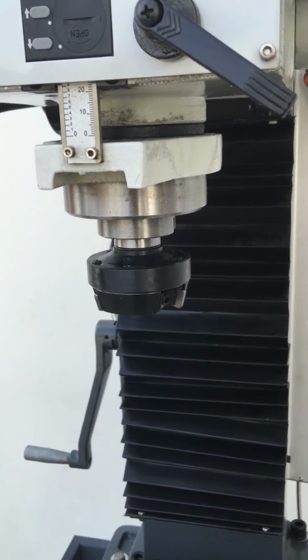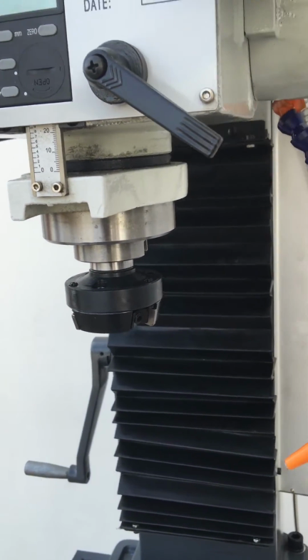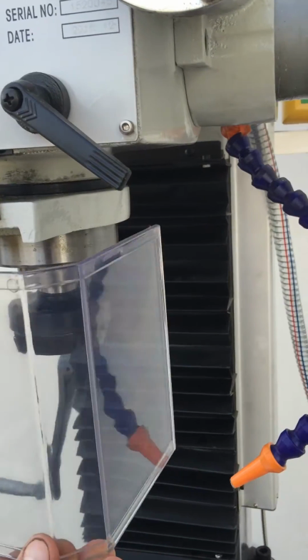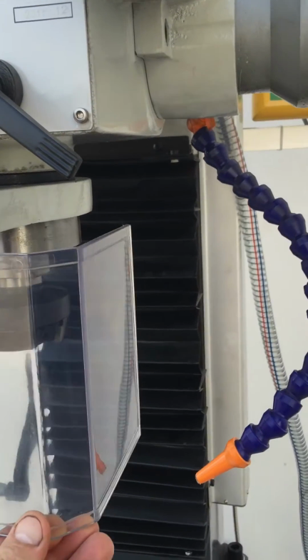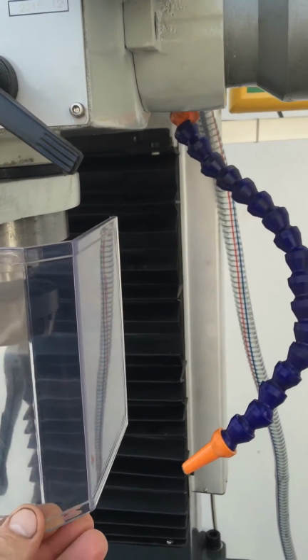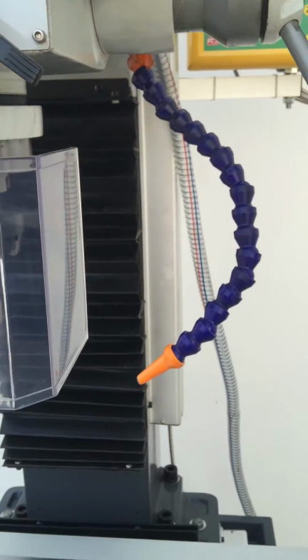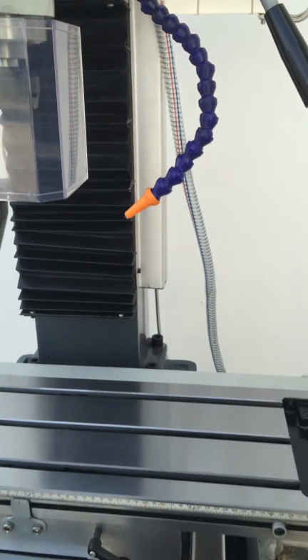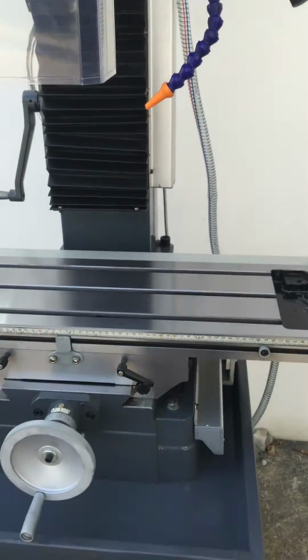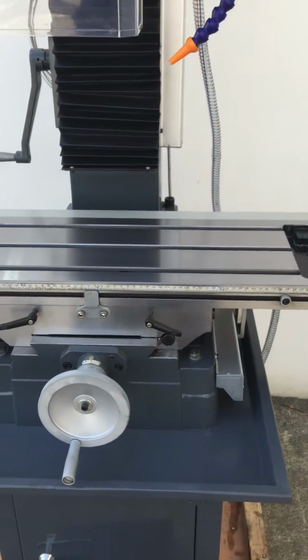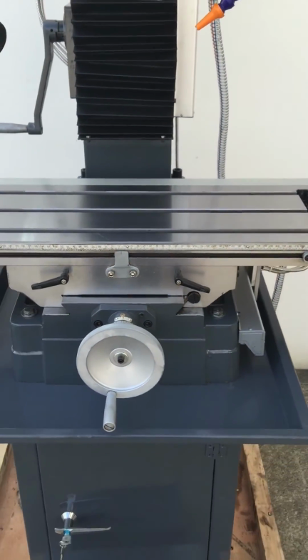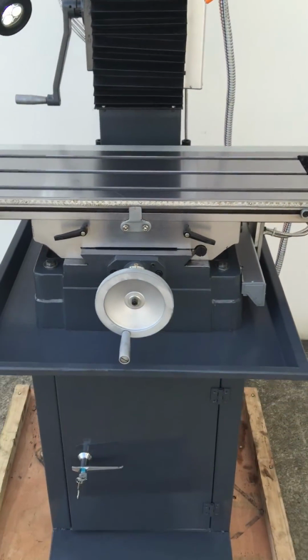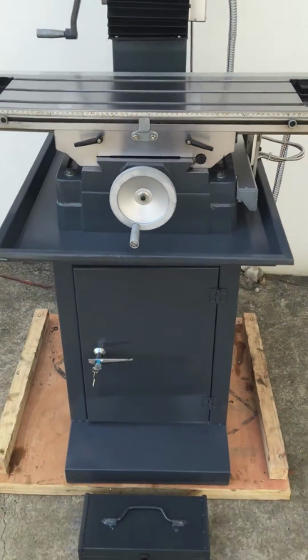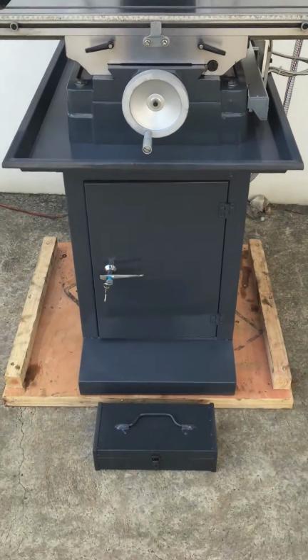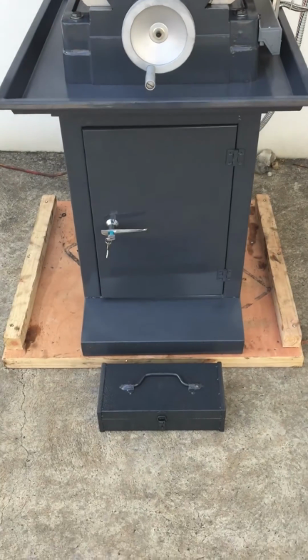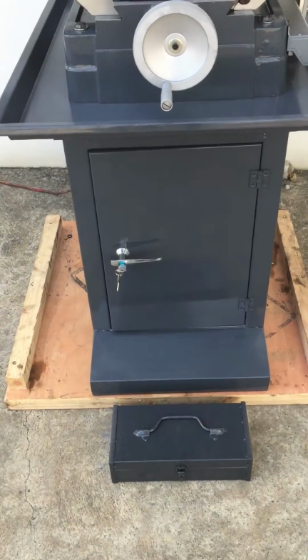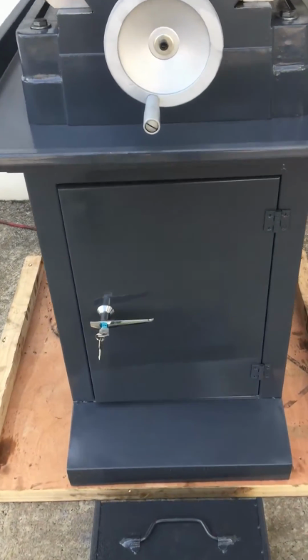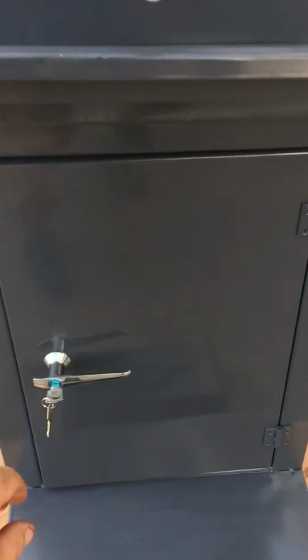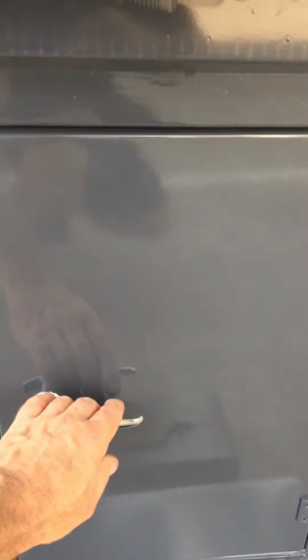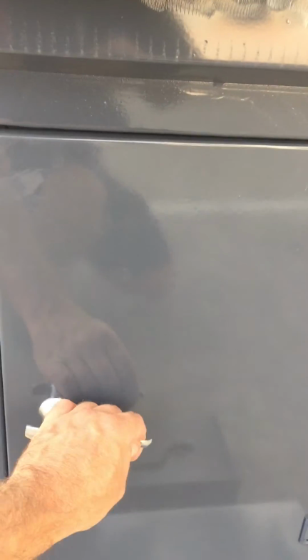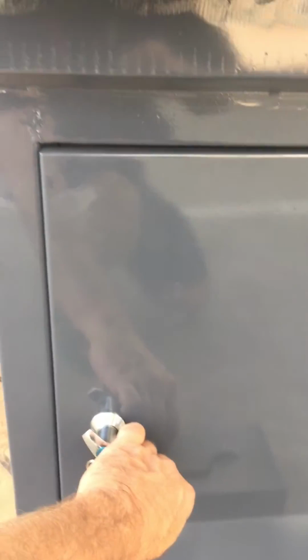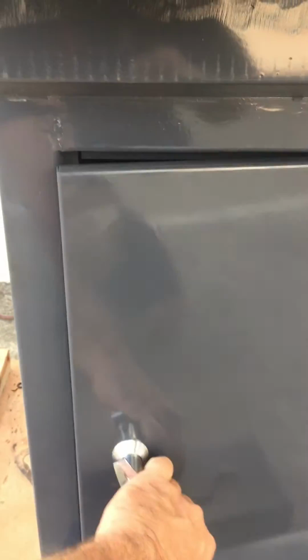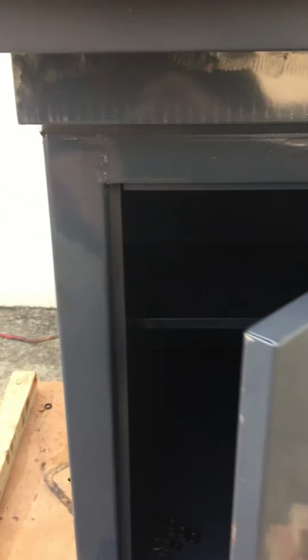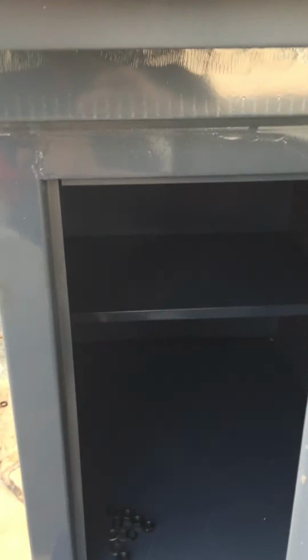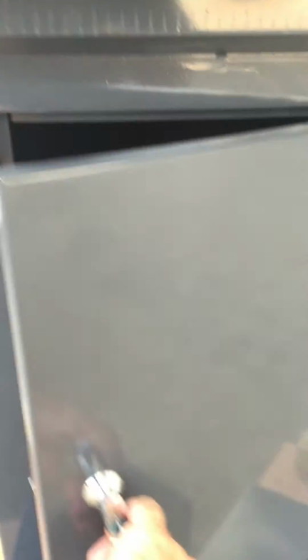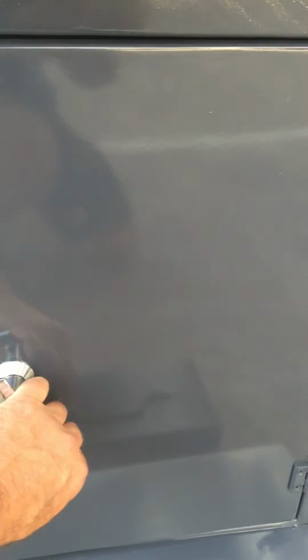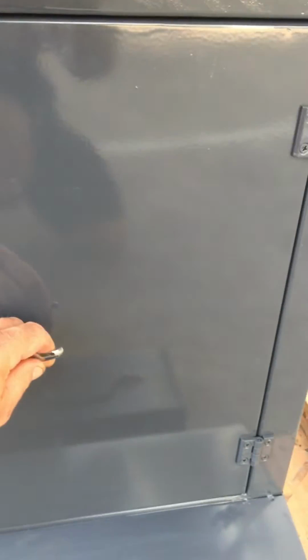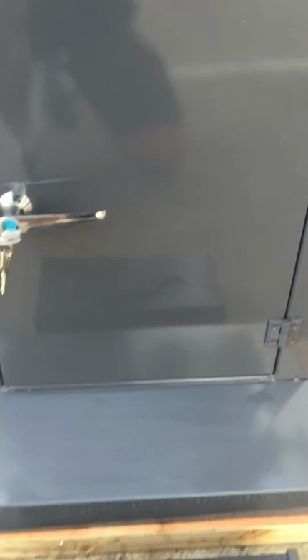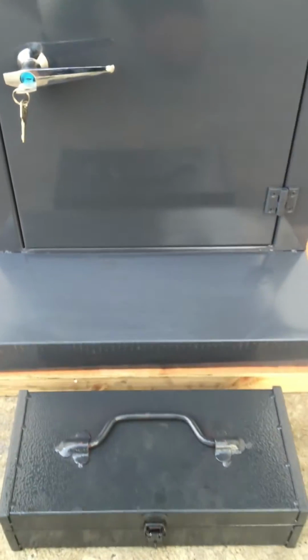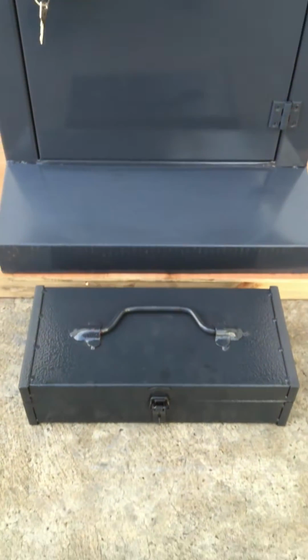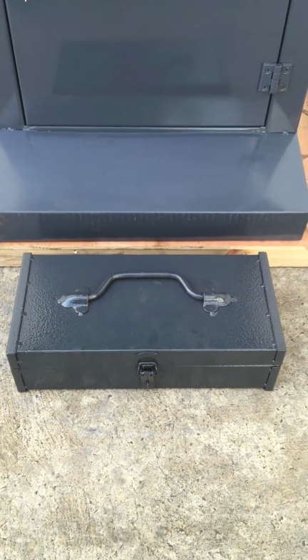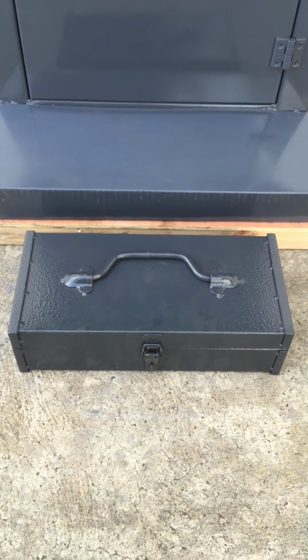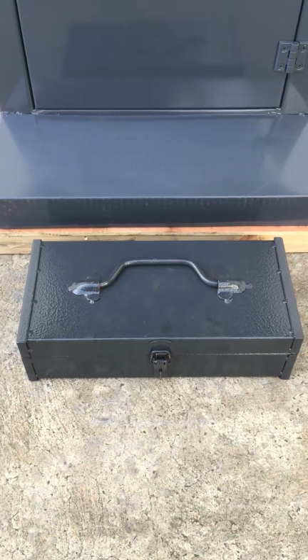When you open that guard it's a safety feature that just turns the machine off, so we'll close that again. It has a nice drip tray and a work cabinet where you can store your cutters and accessories, as well as a good solid metal — not plastic — toolbox.